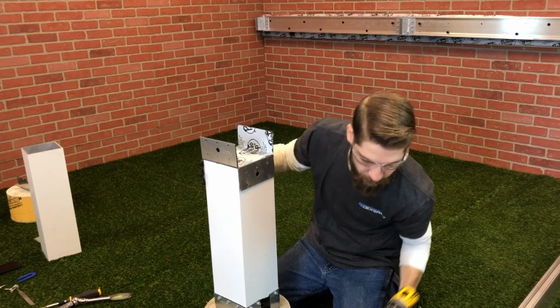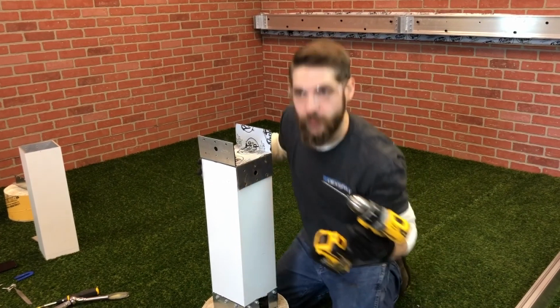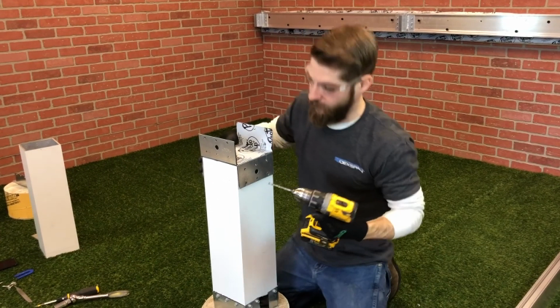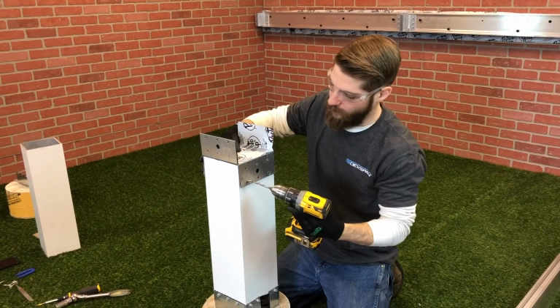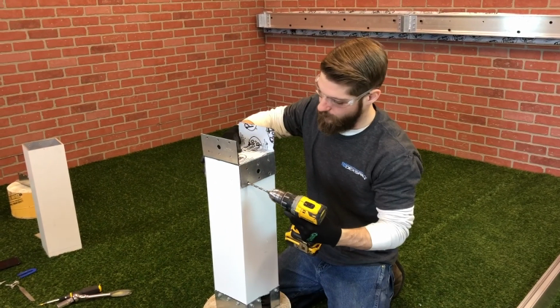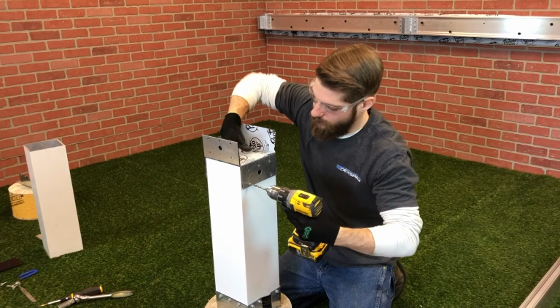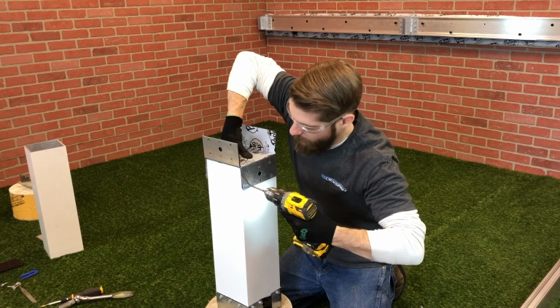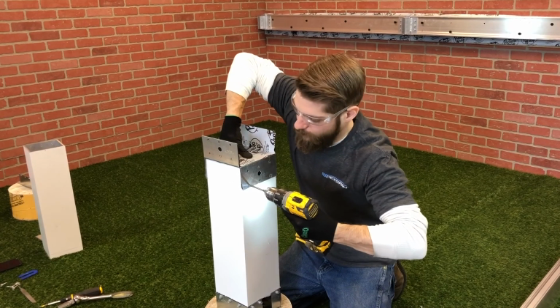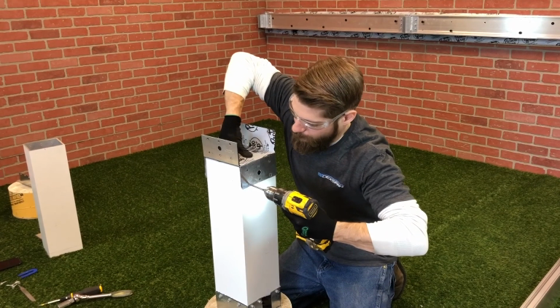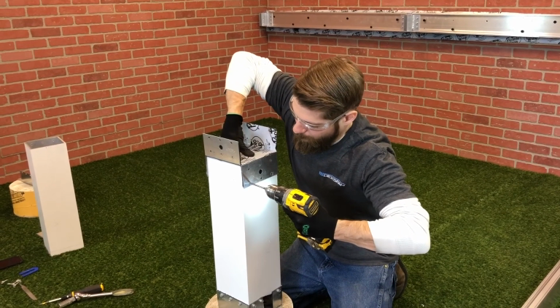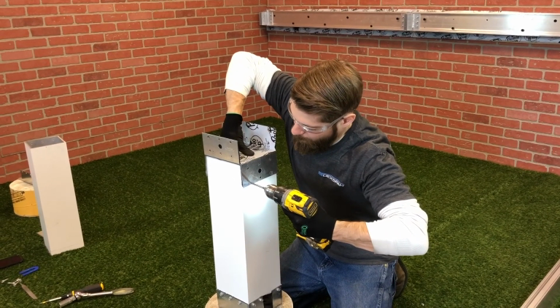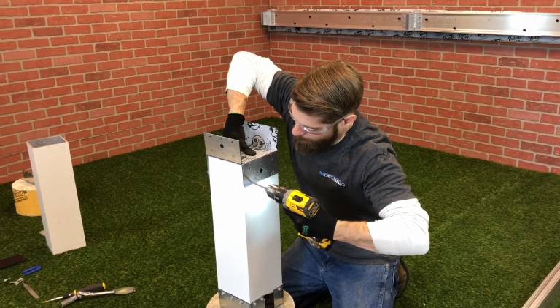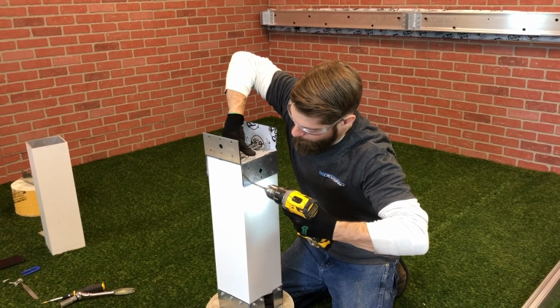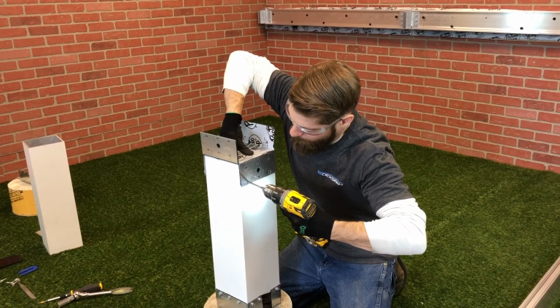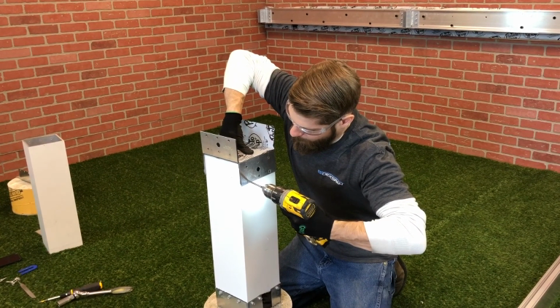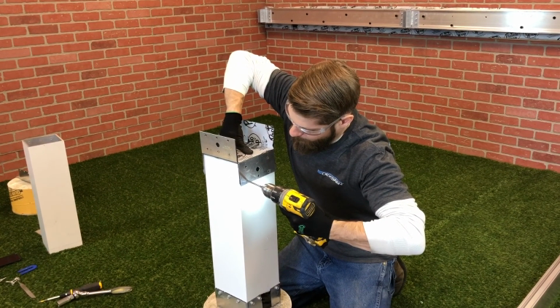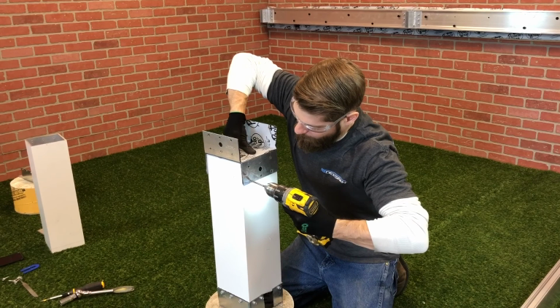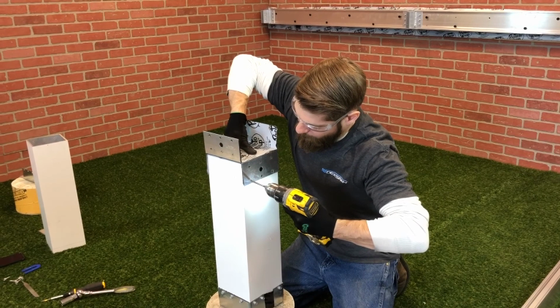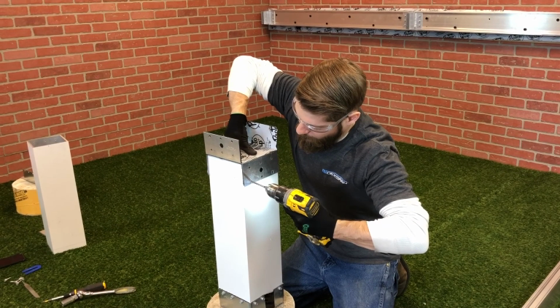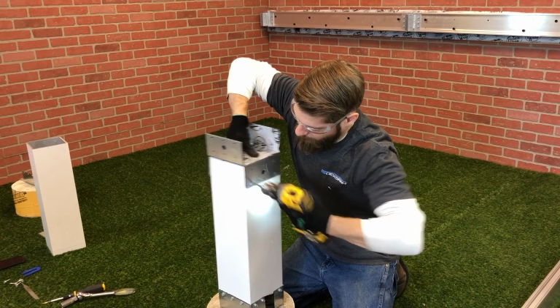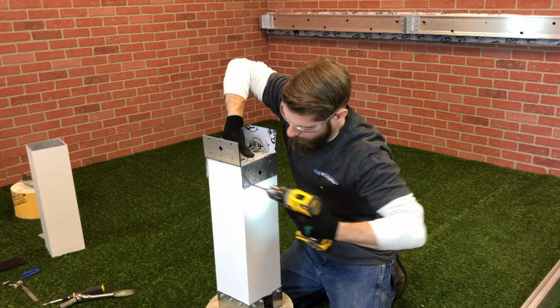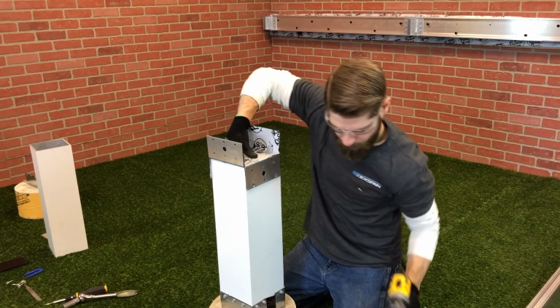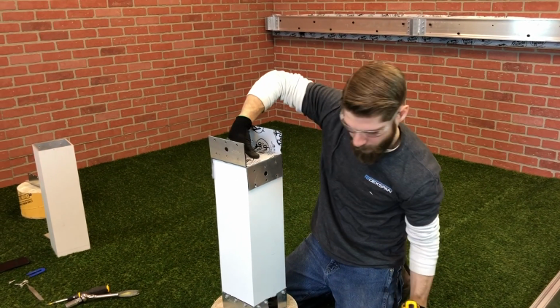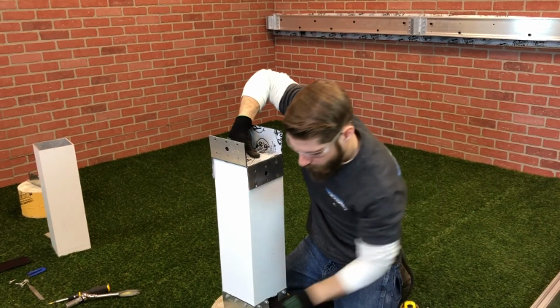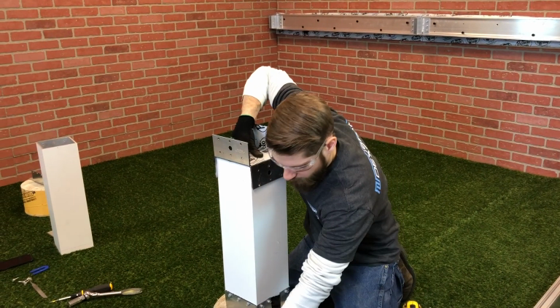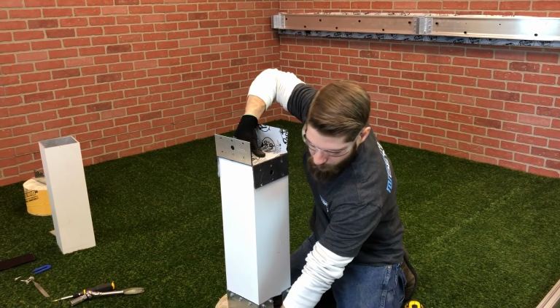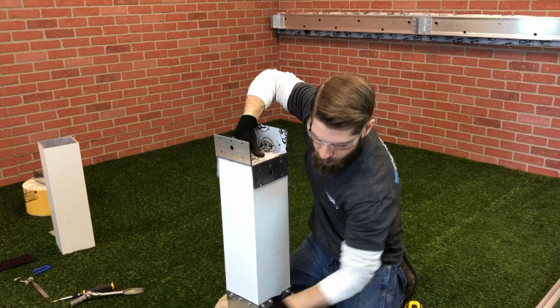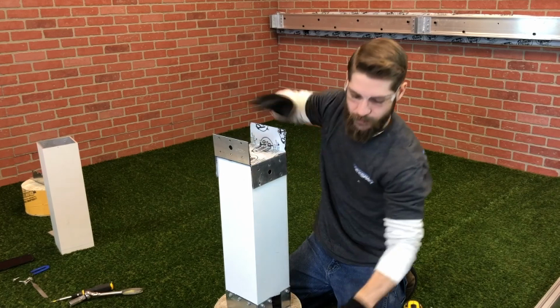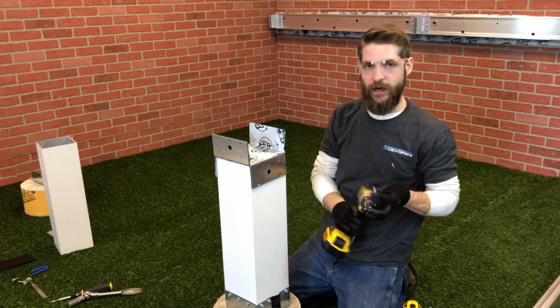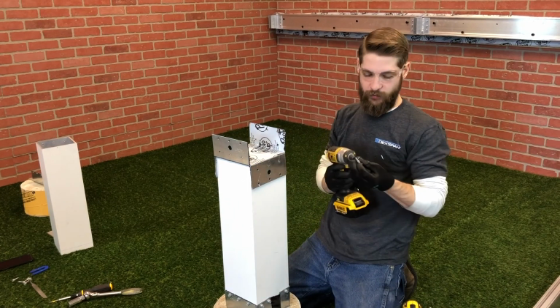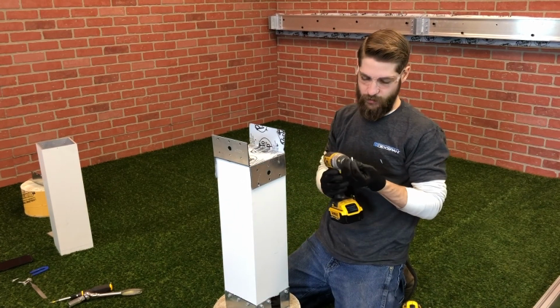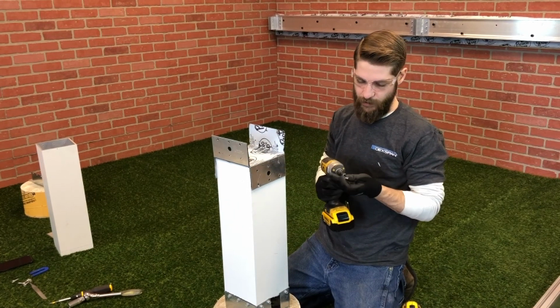Take a 7/32 inch drill bit. Then take a provided tech screw and run that in.